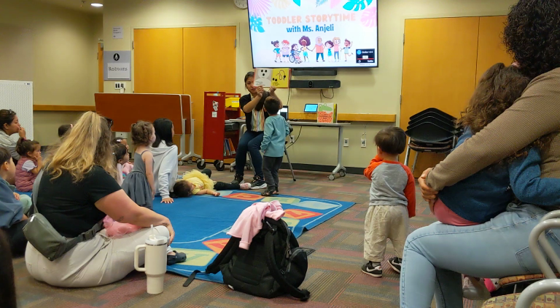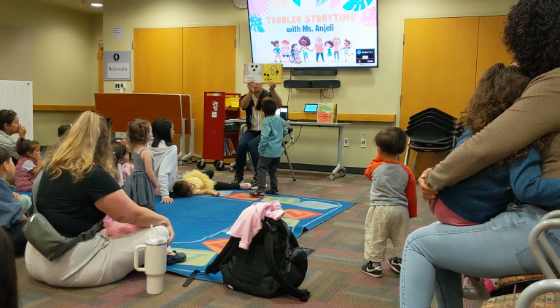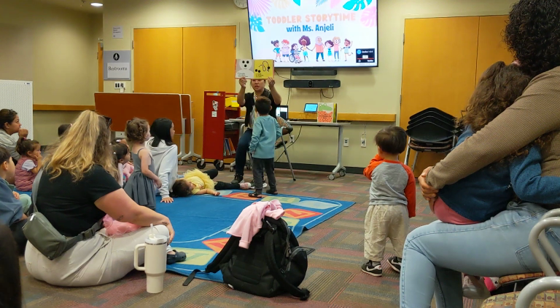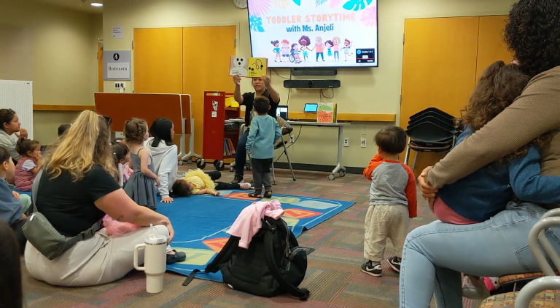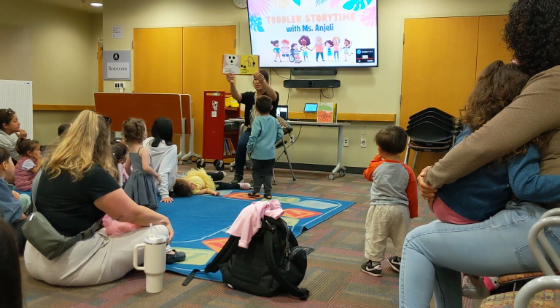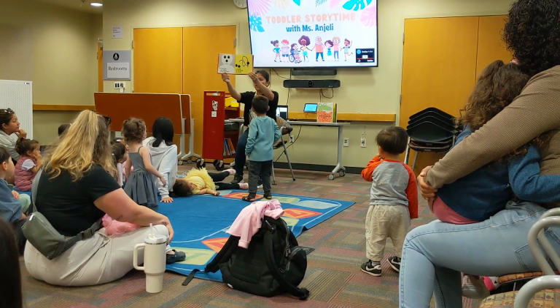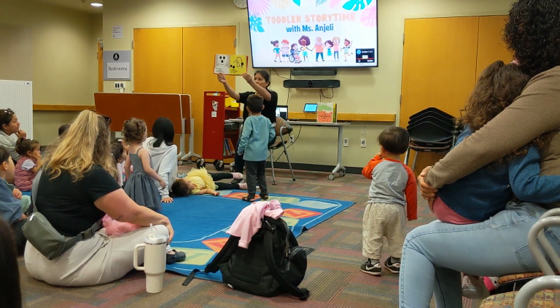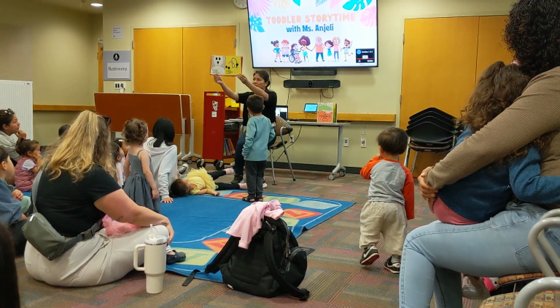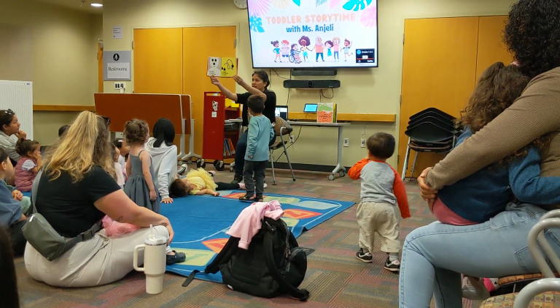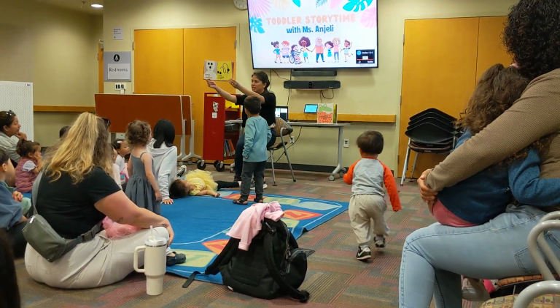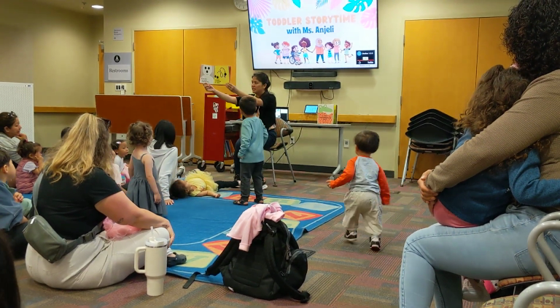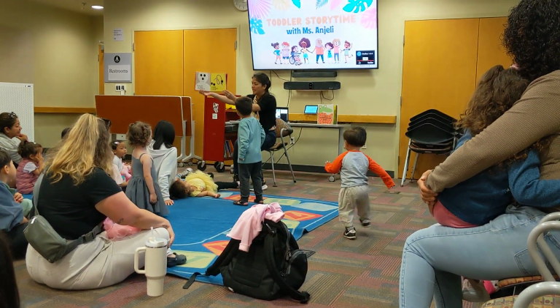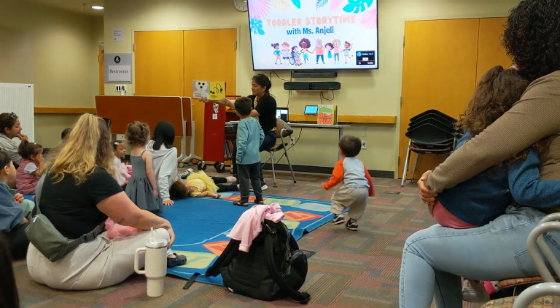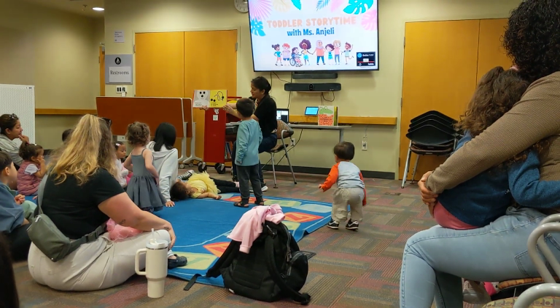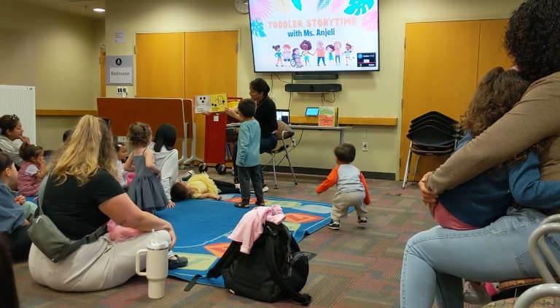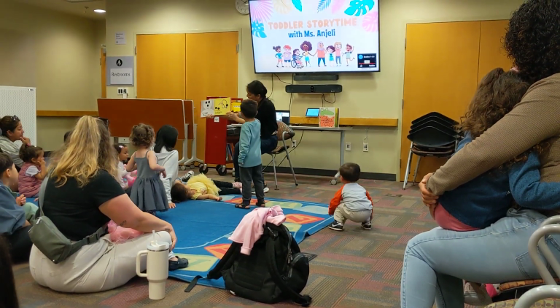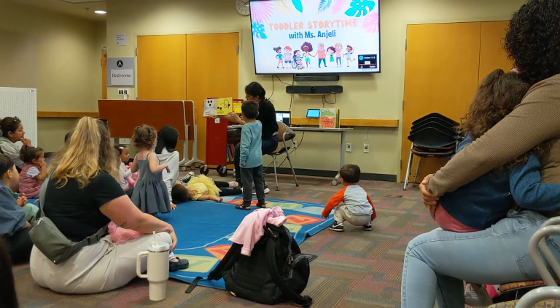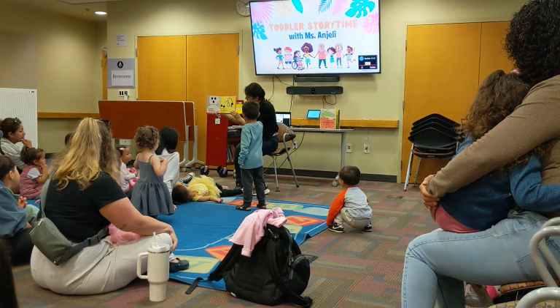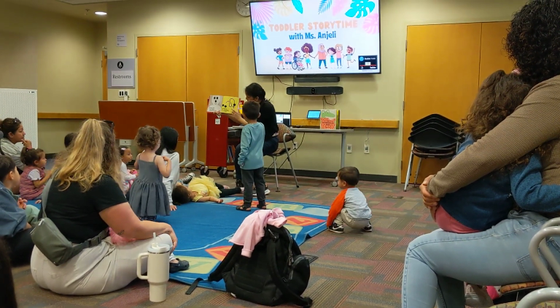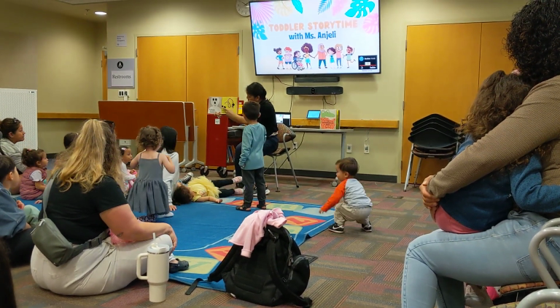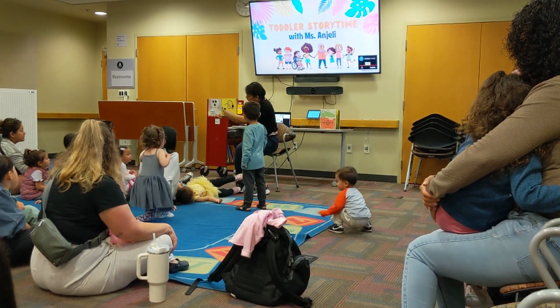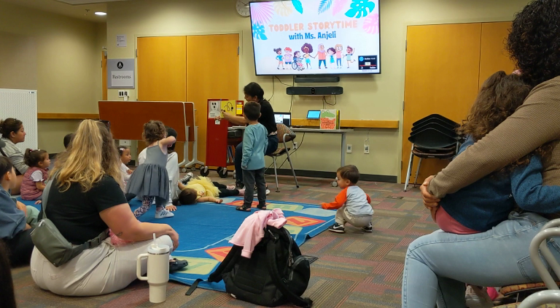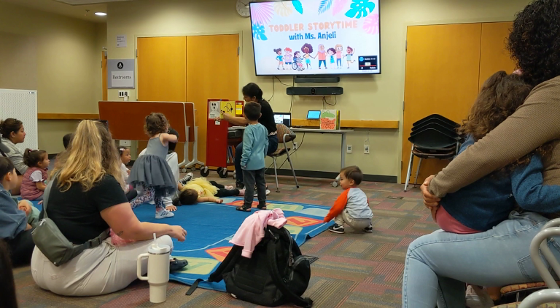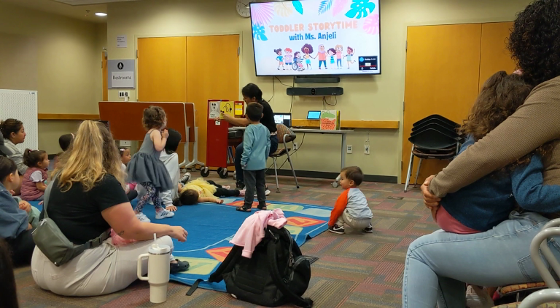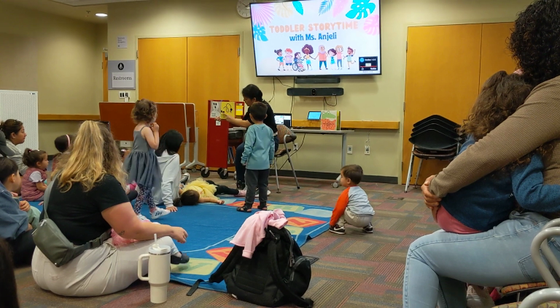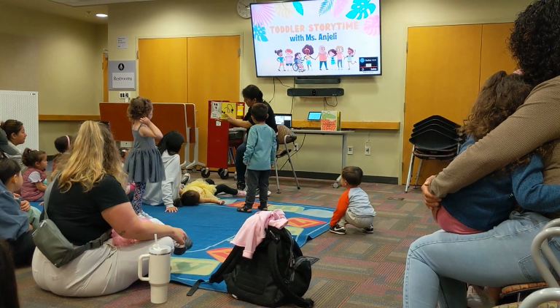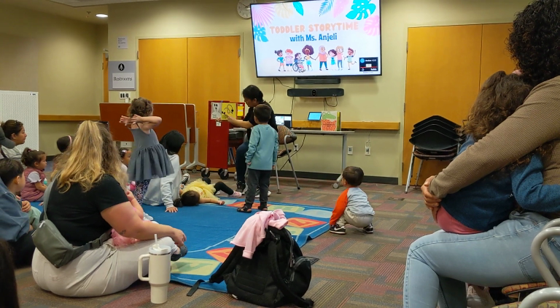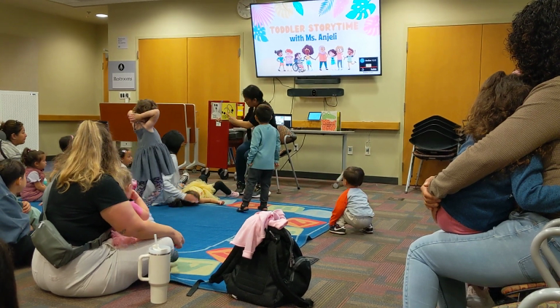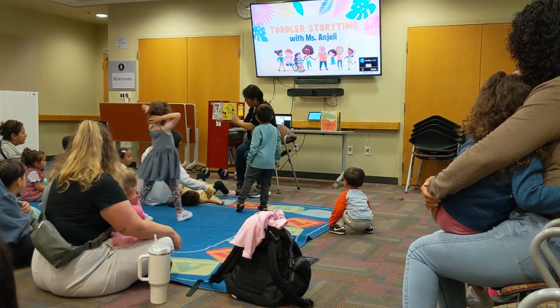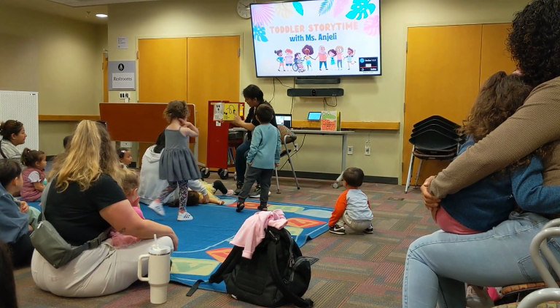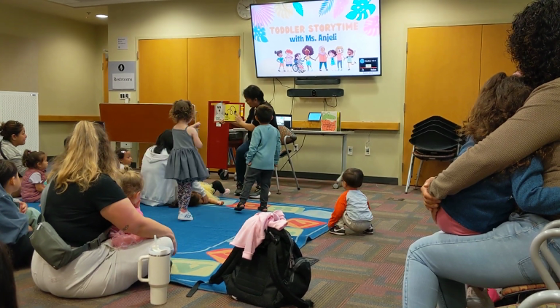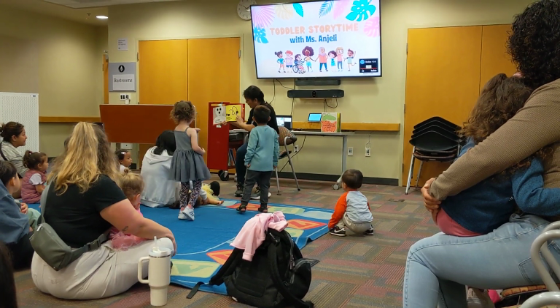We're stringing on a lace. Let's count them. One, two, three.